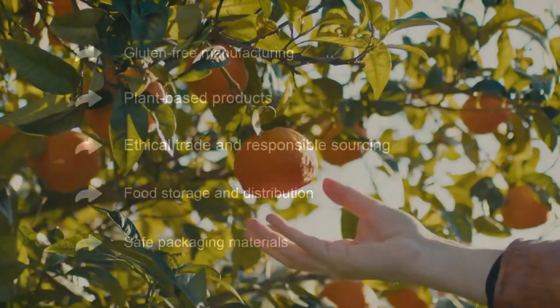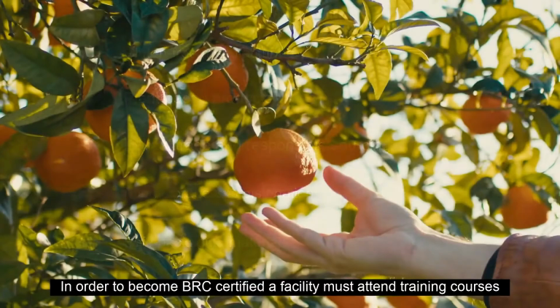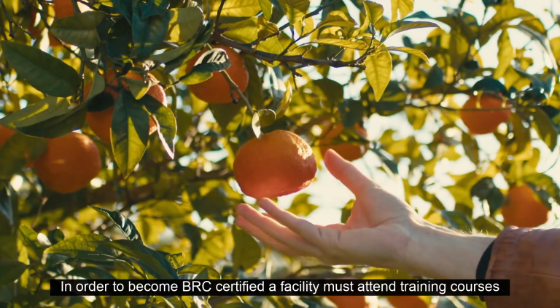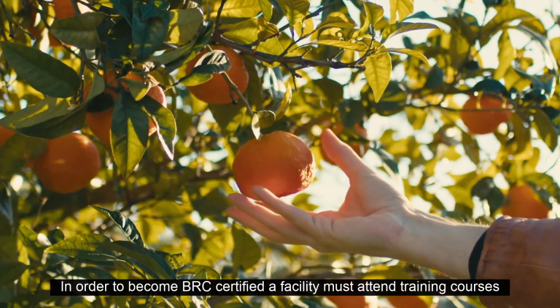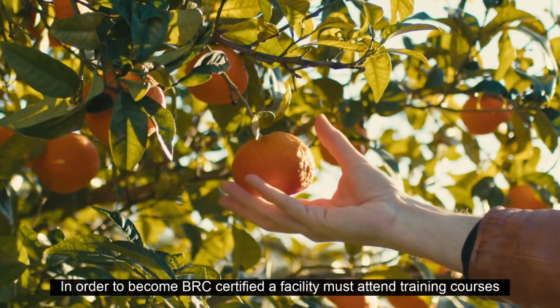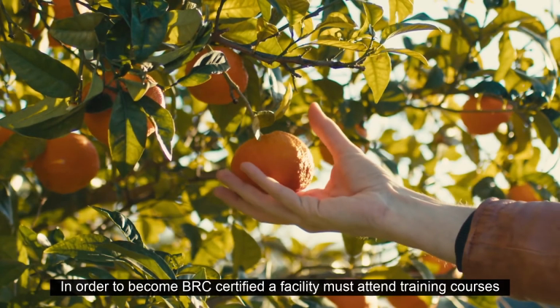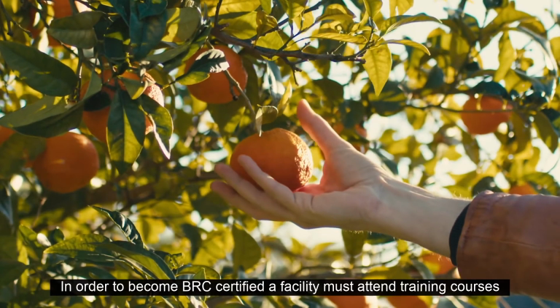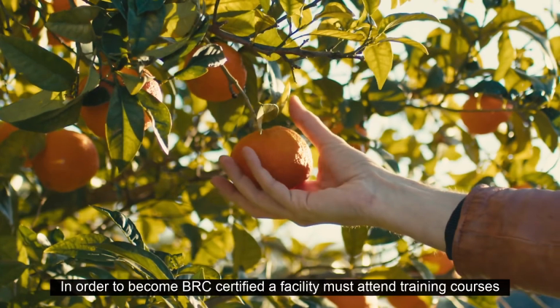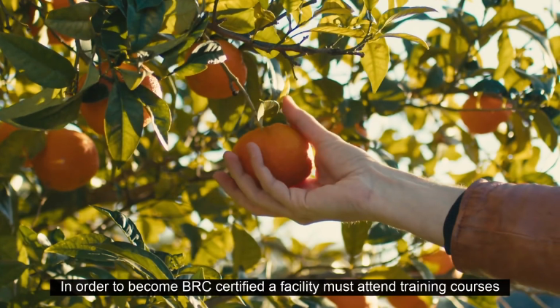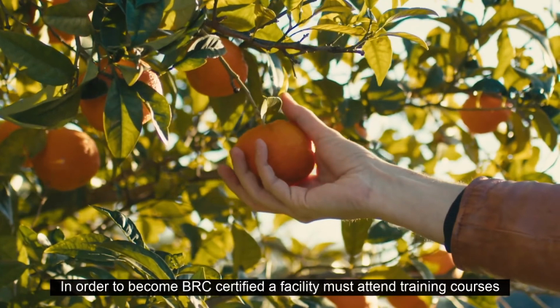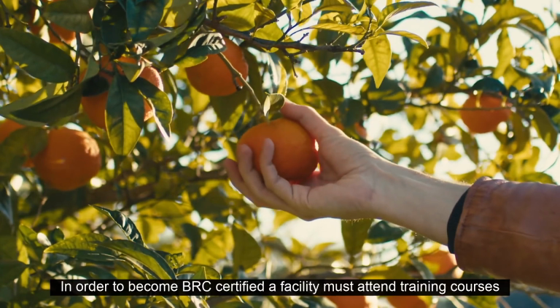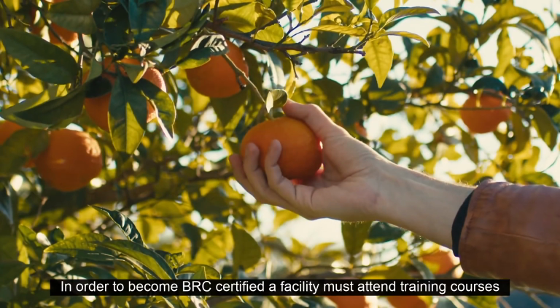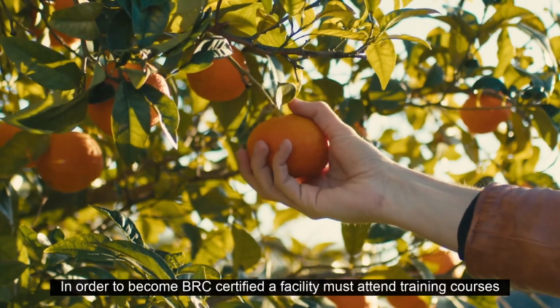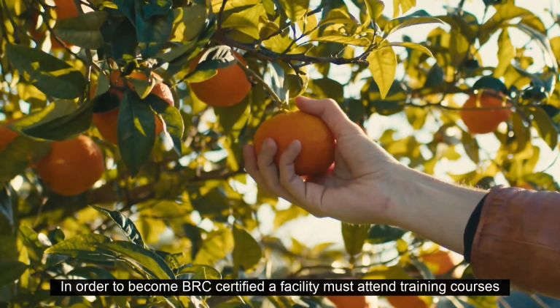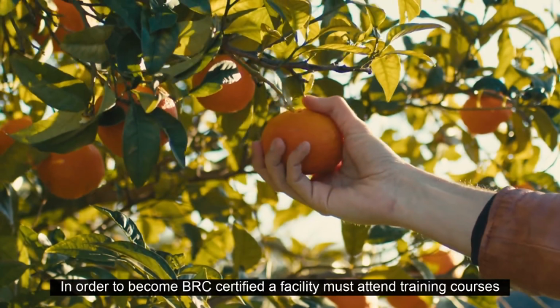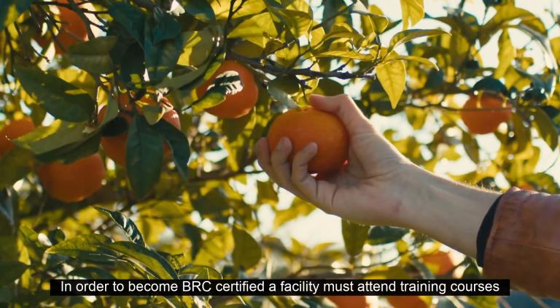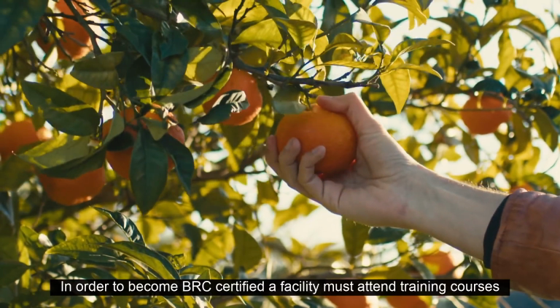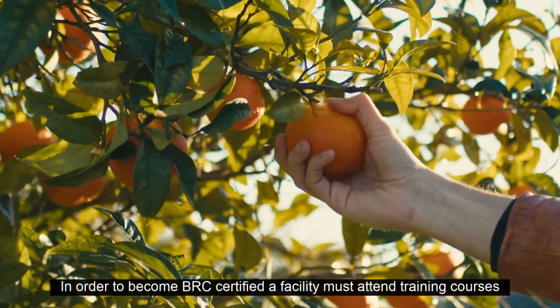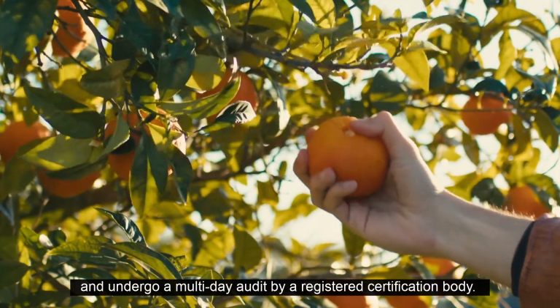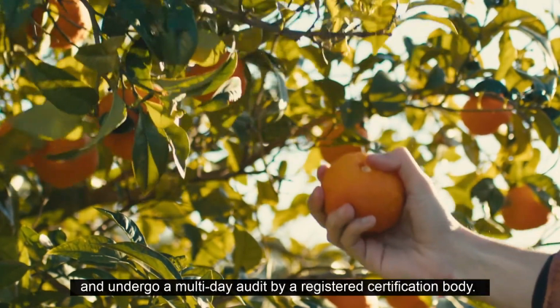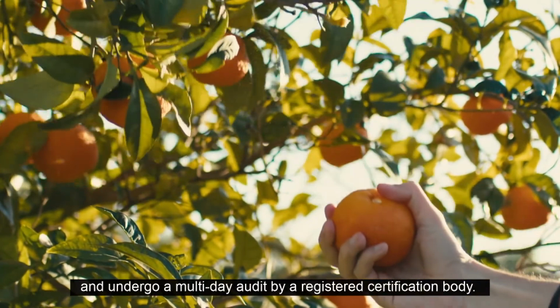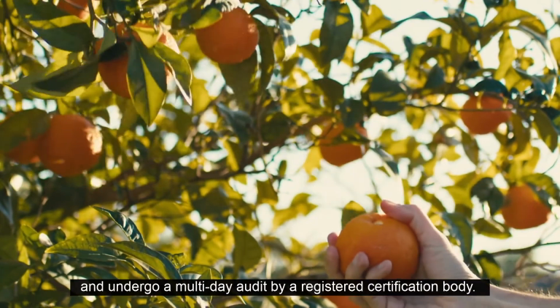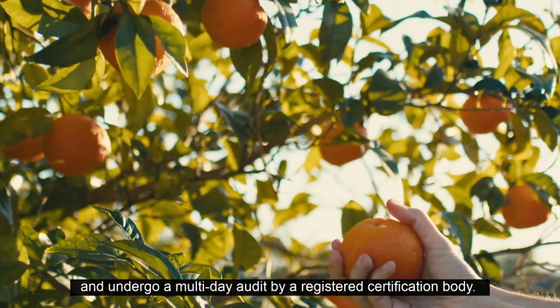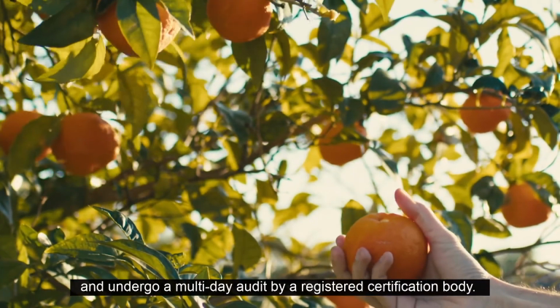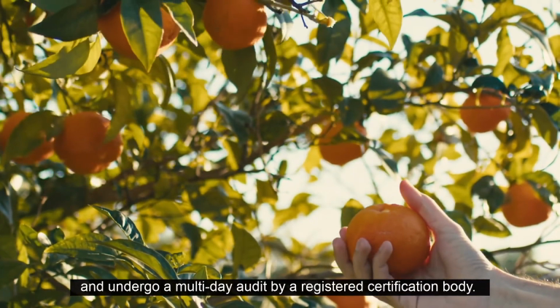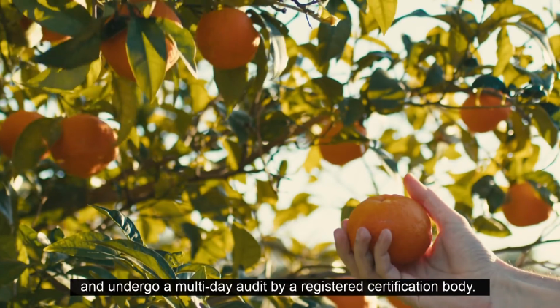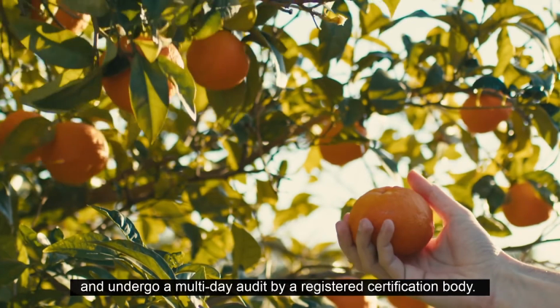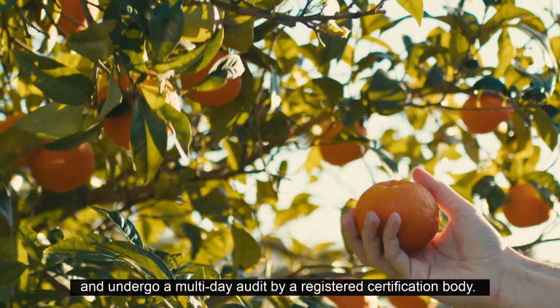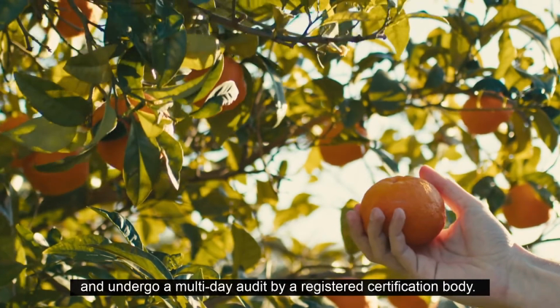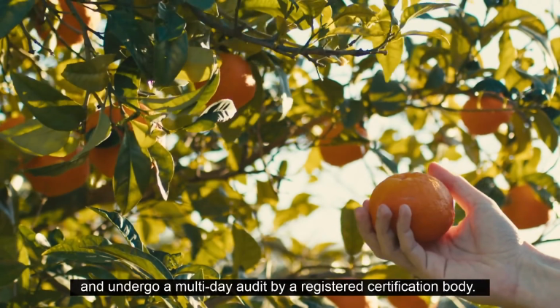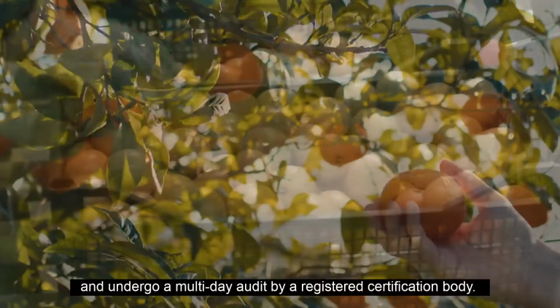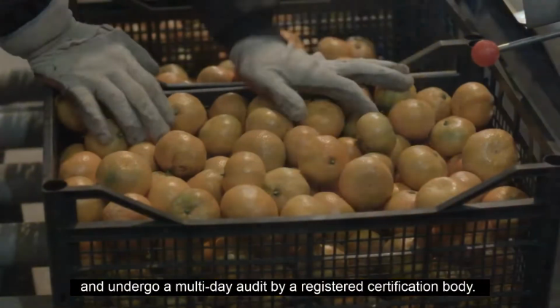In order to become BRC certified, a facility must attend training courses and undergo a multi-day audit by a registered certification body.